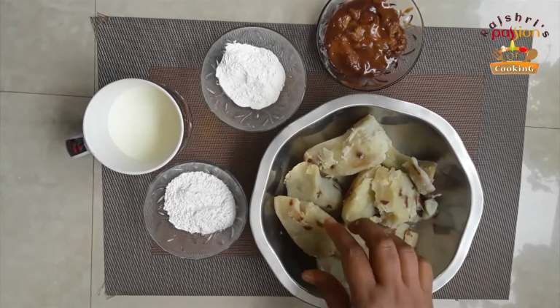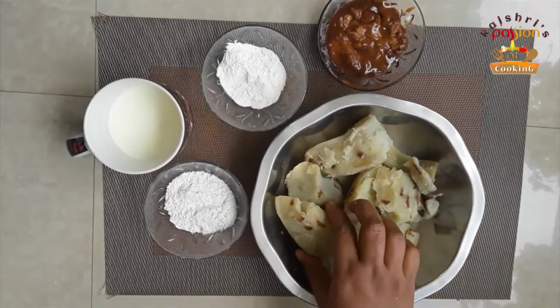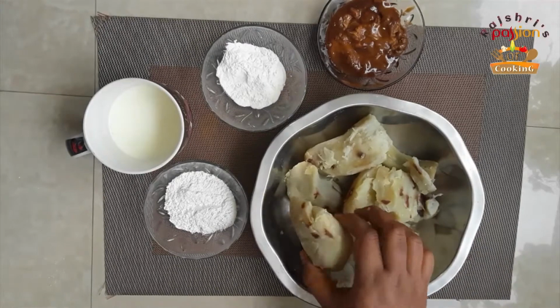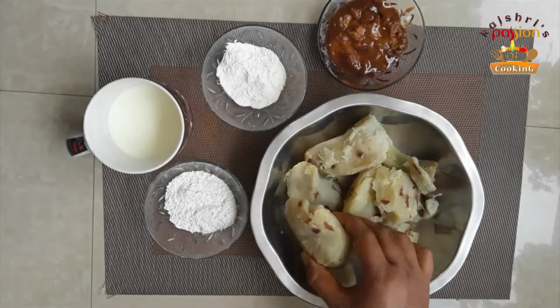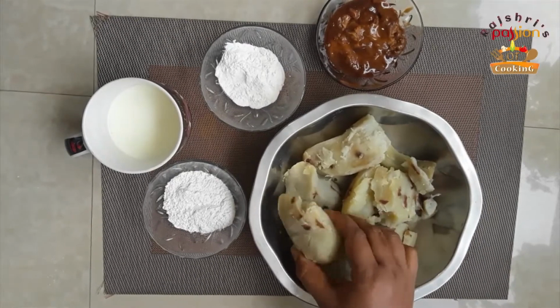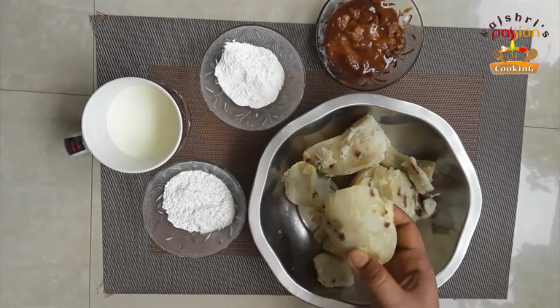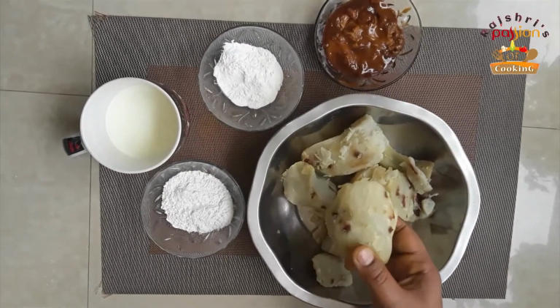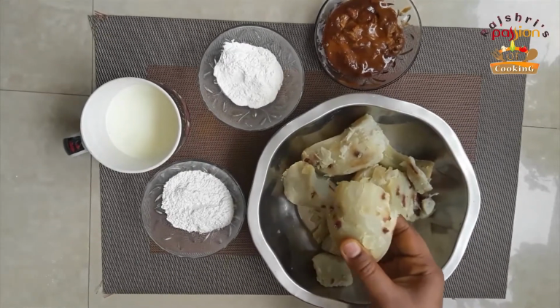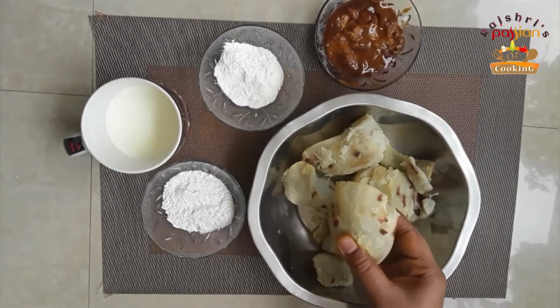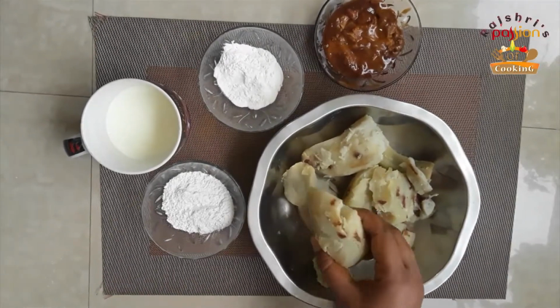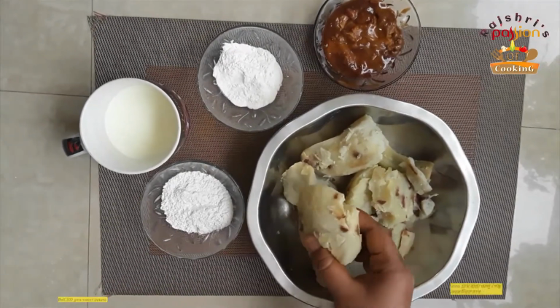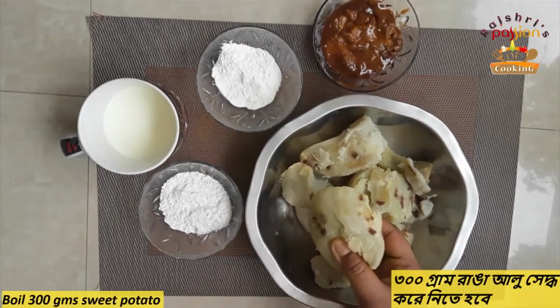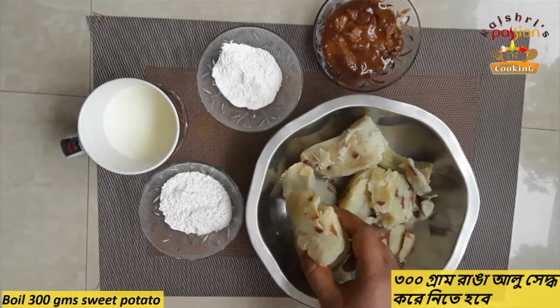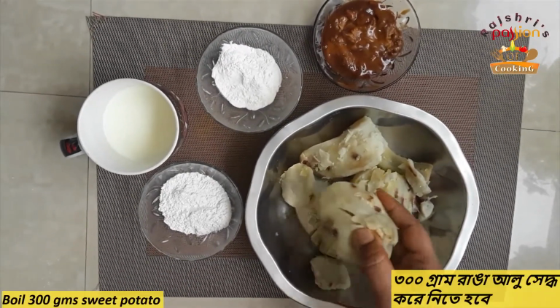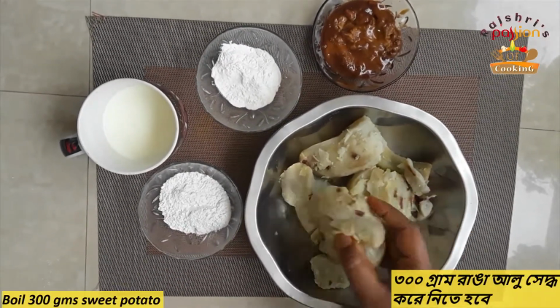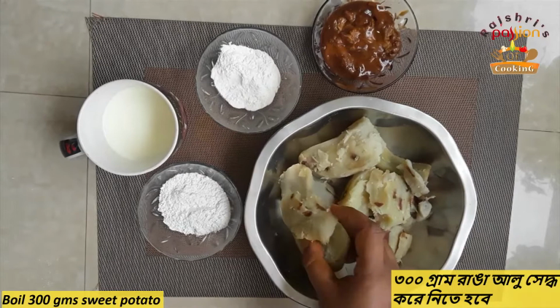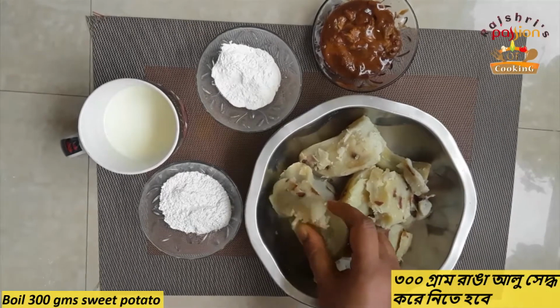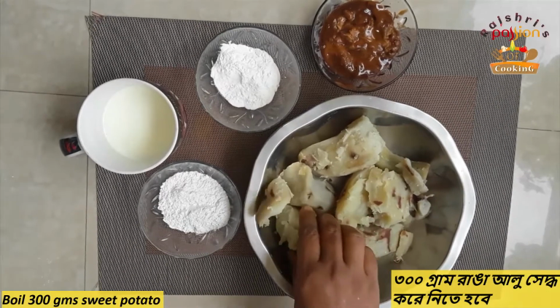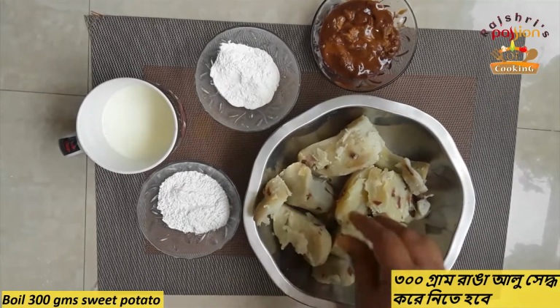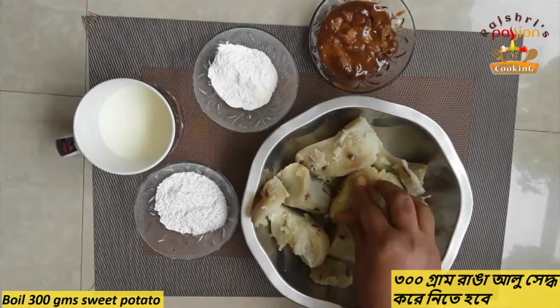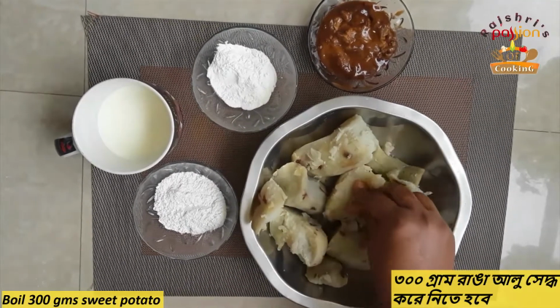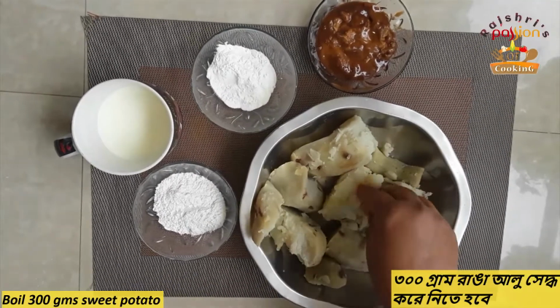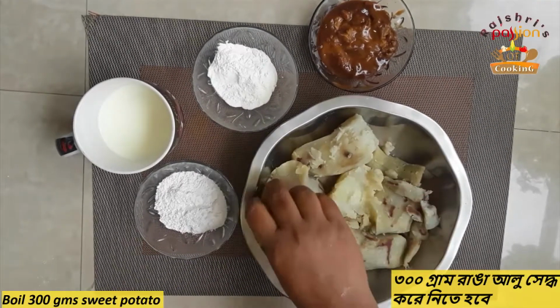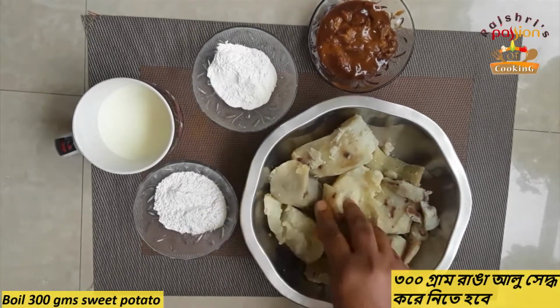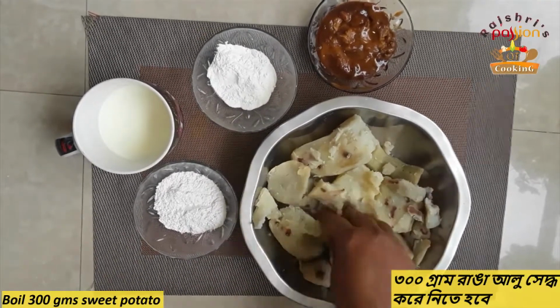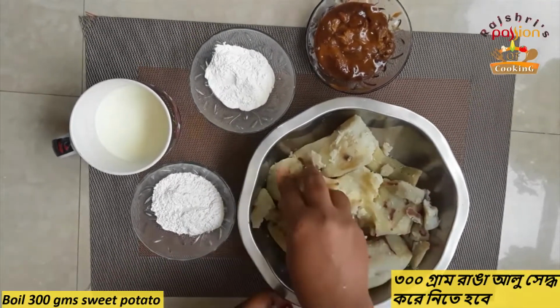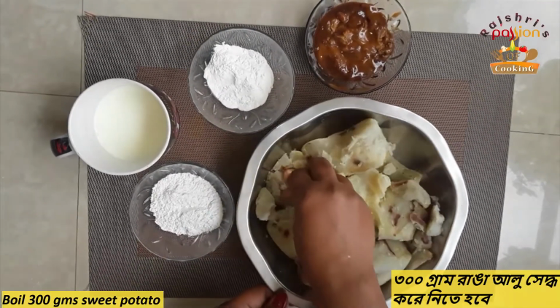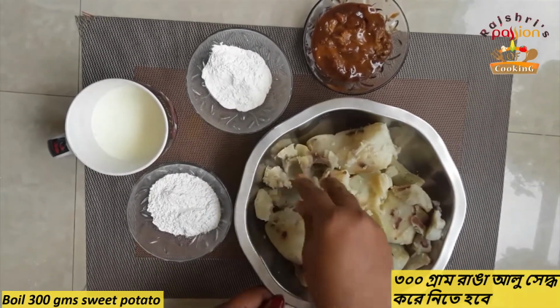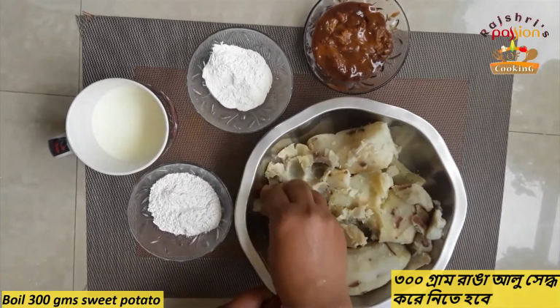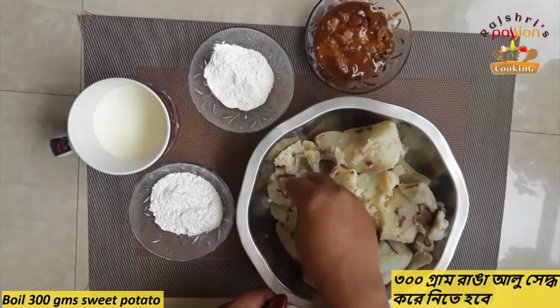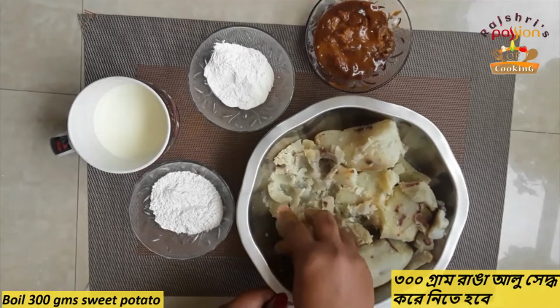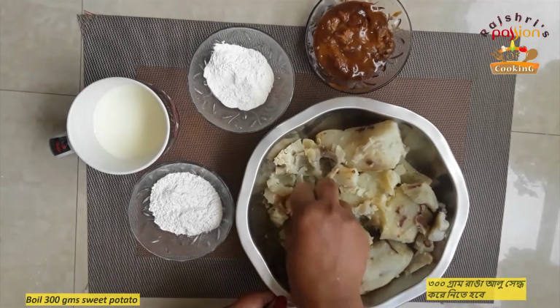I am going to boil the sweet potato. Here it is 300 grams of sweet potato. Now I am going to smash it, then I will use it.